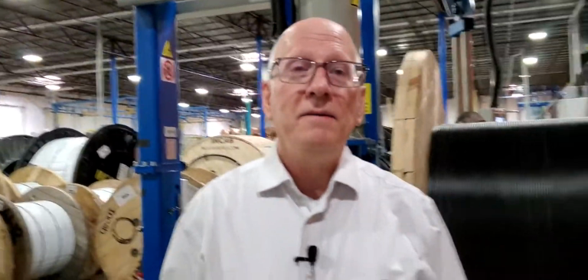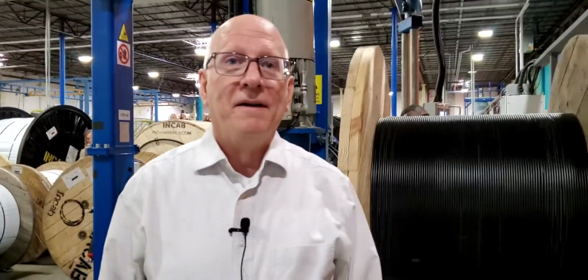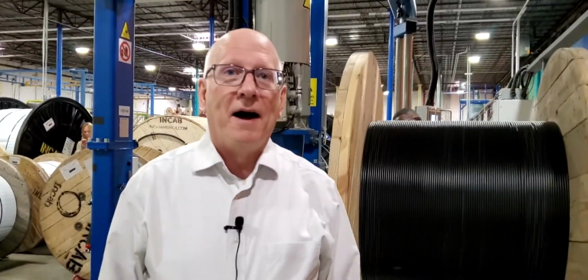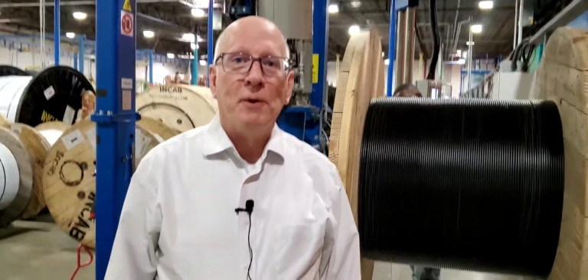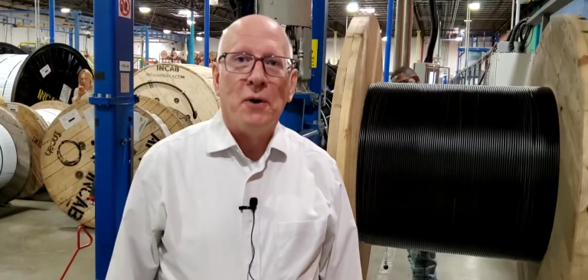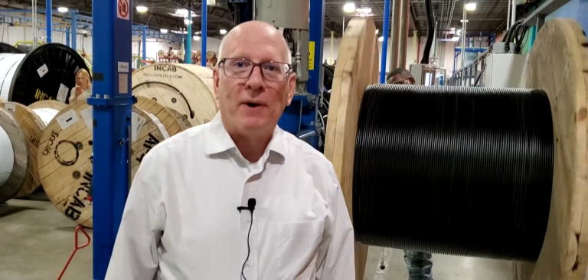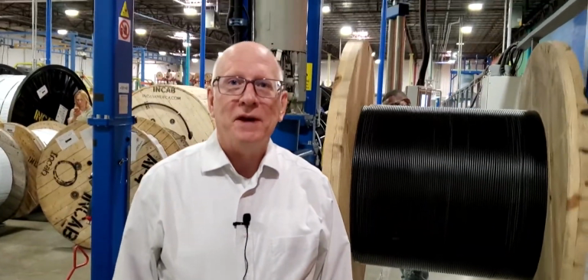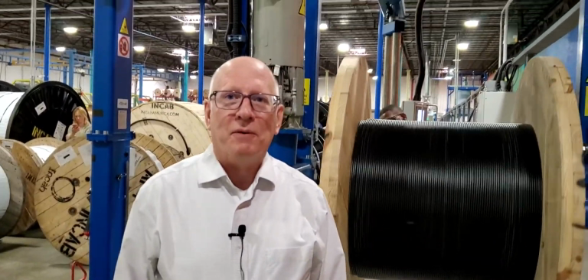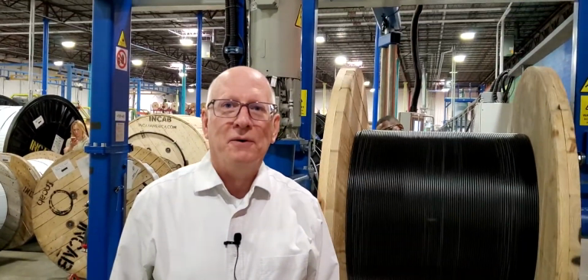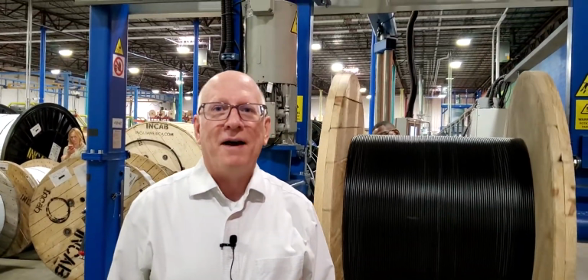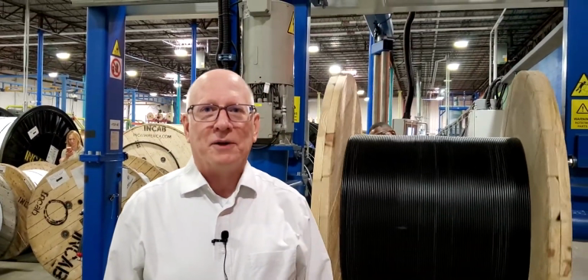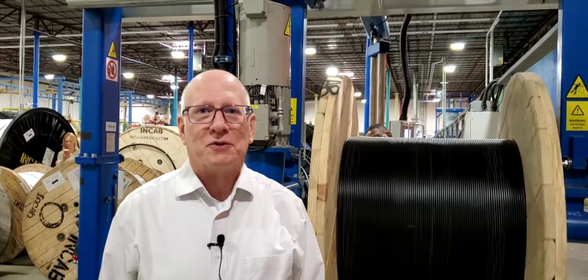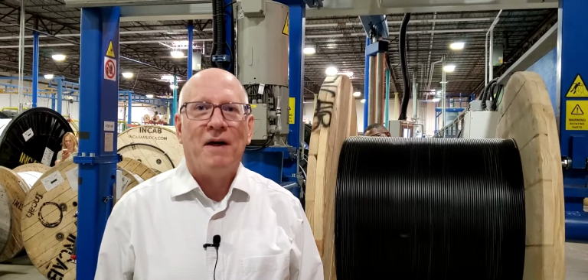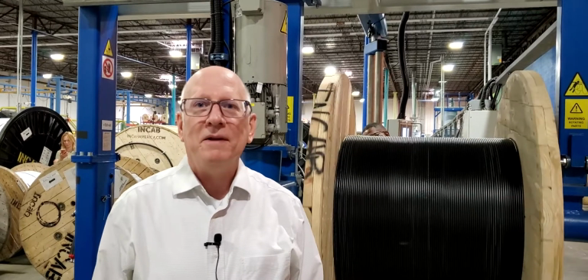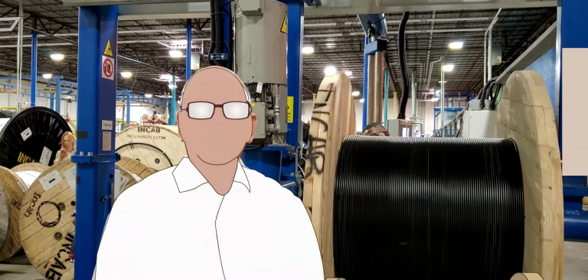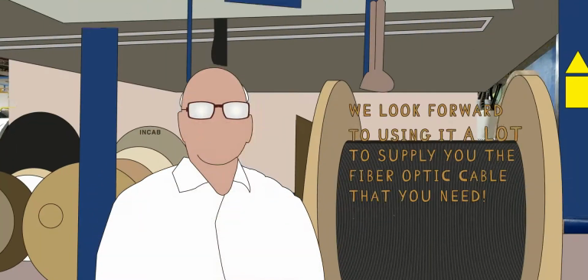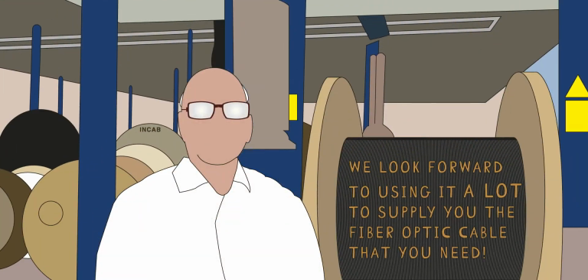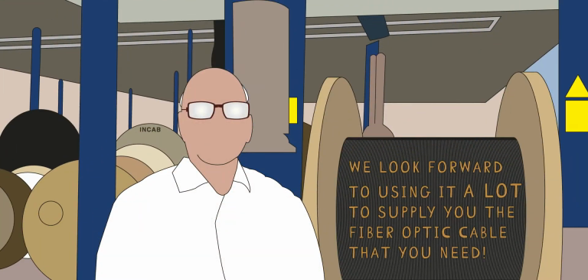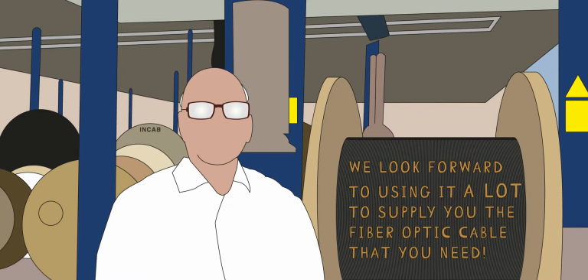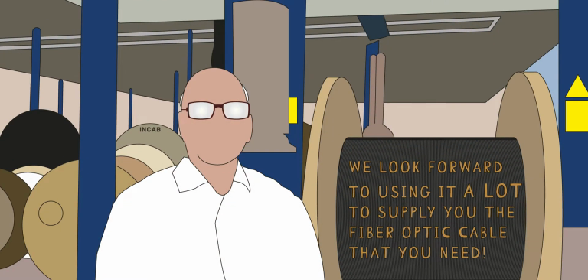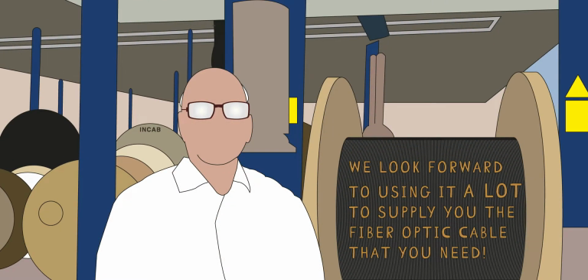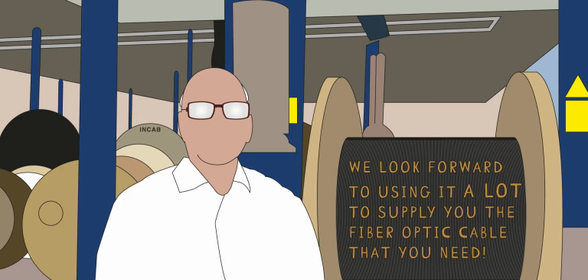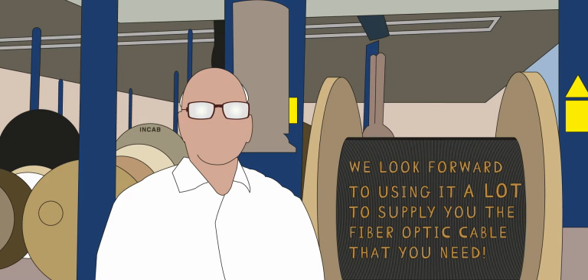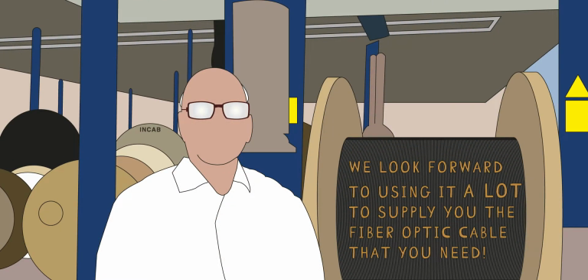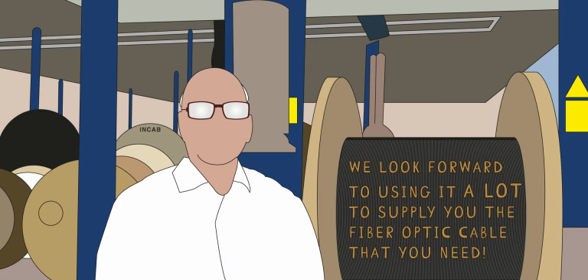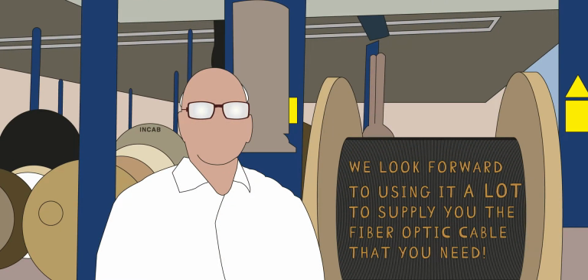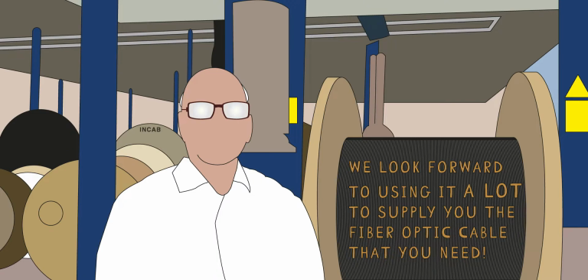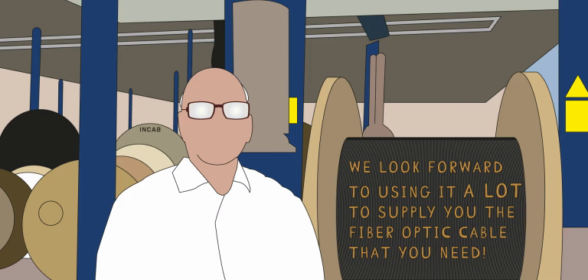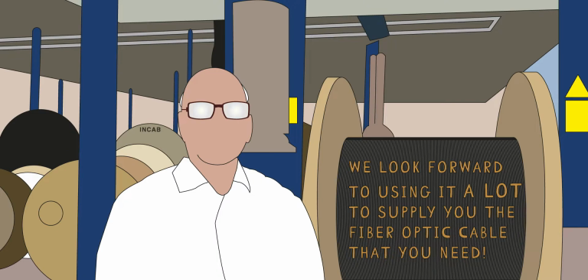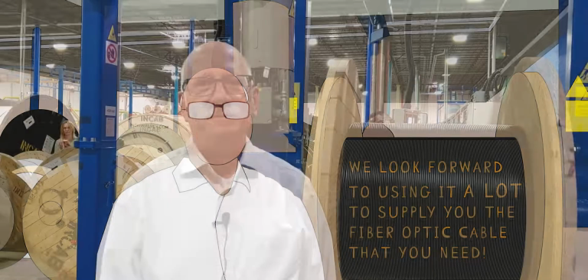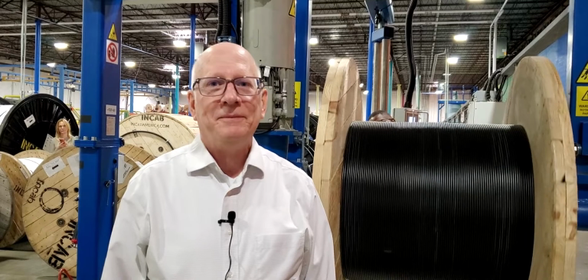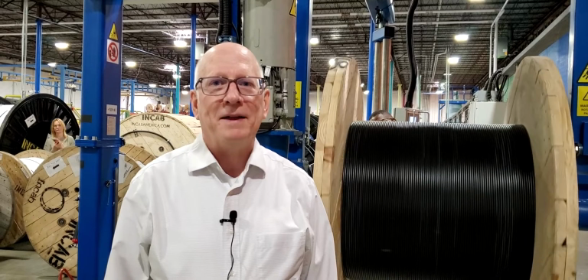I hope you enjoyed our presentation of our new dielectric extrusion line. We look forward to using it a lot to supply you the fiber optic cable that you need. Thank you.